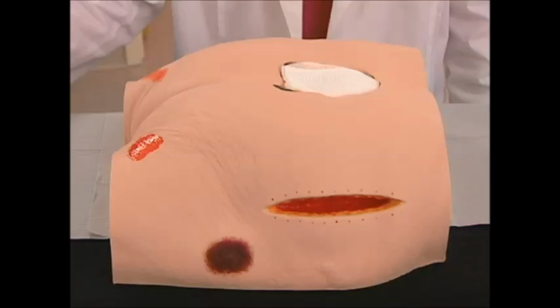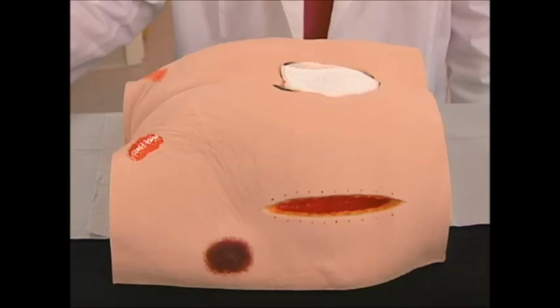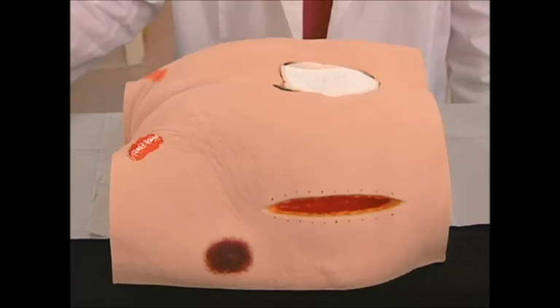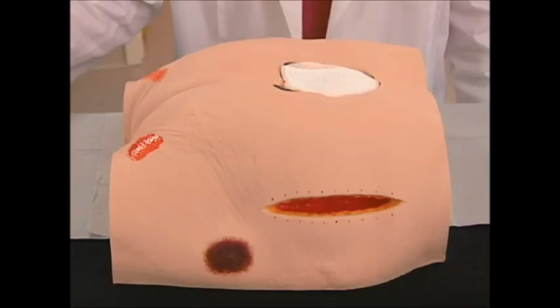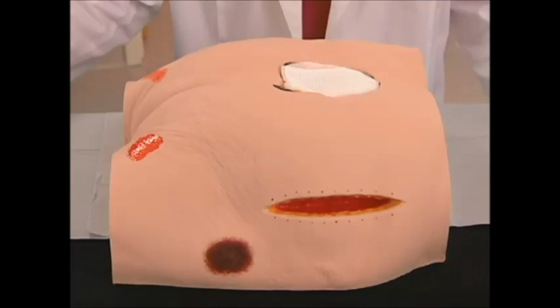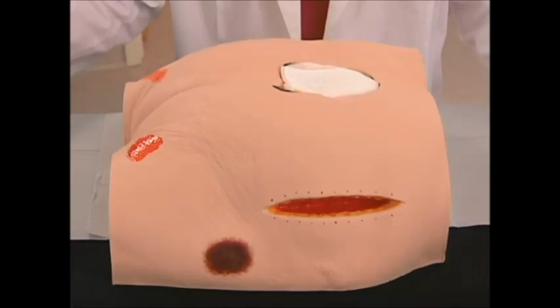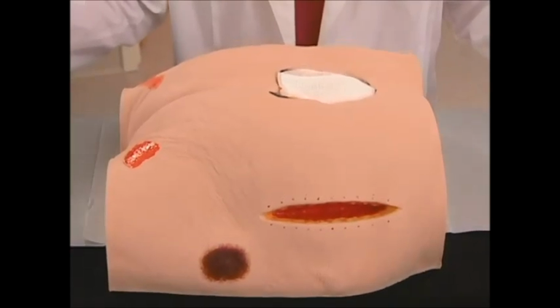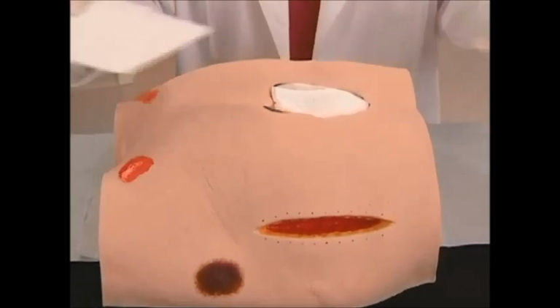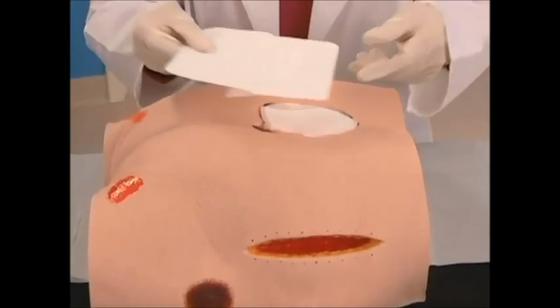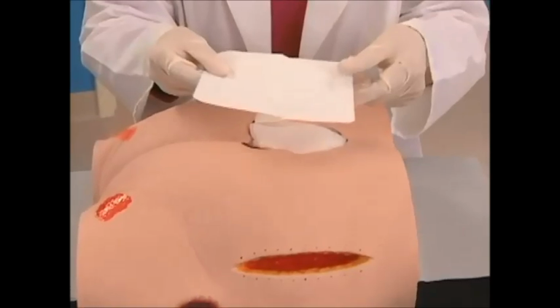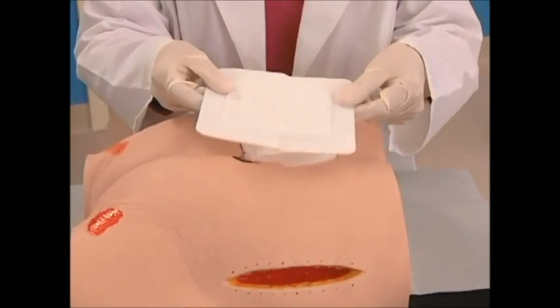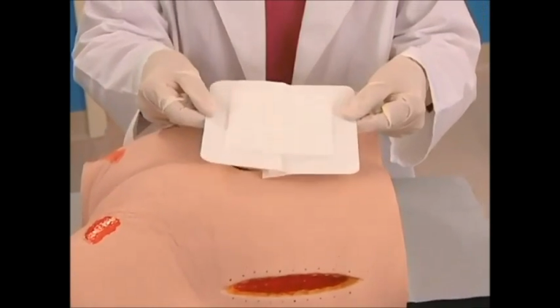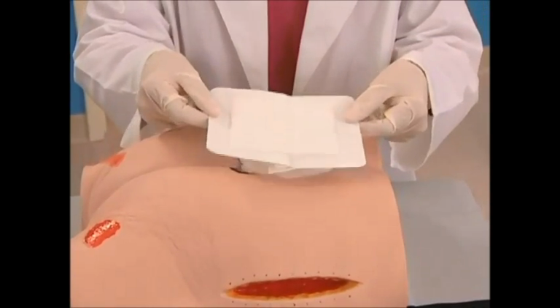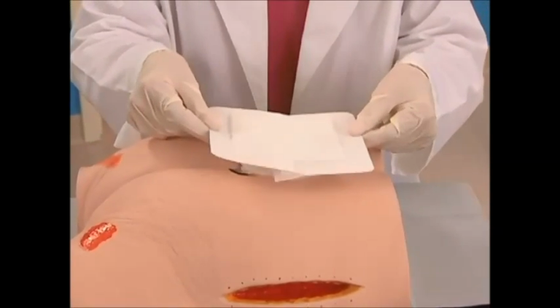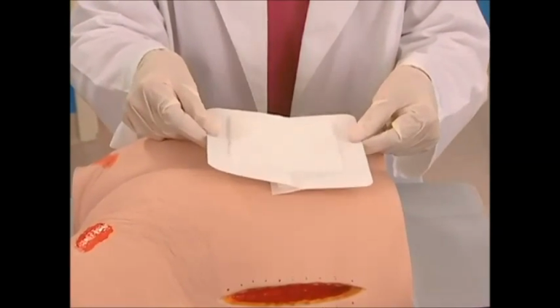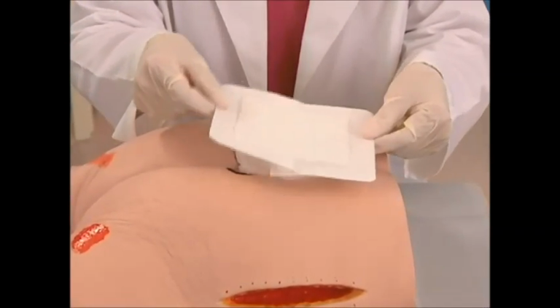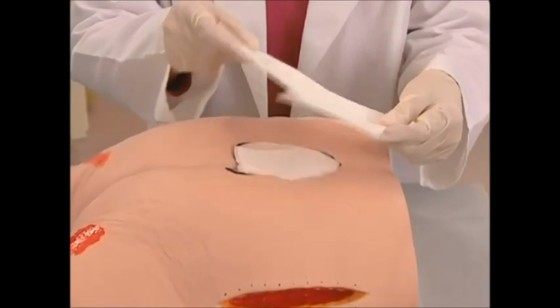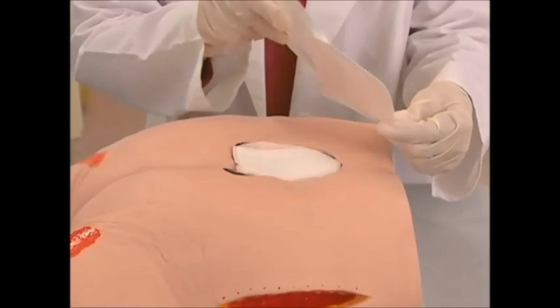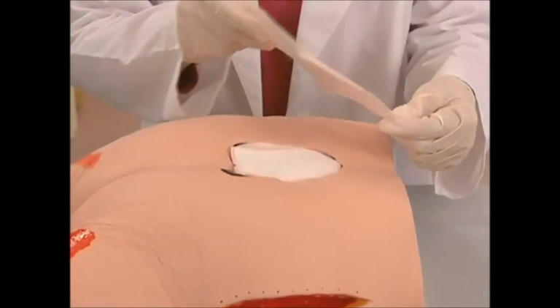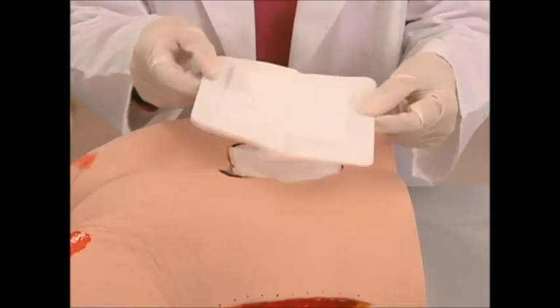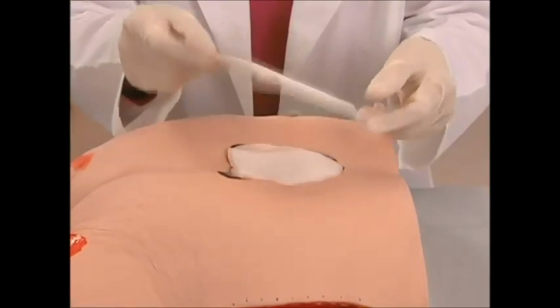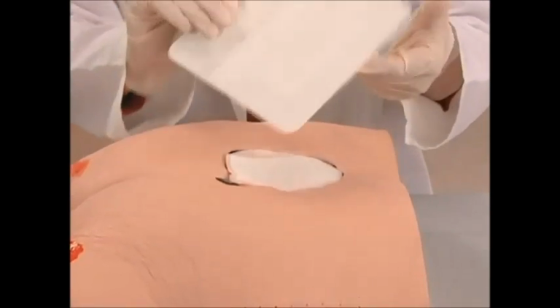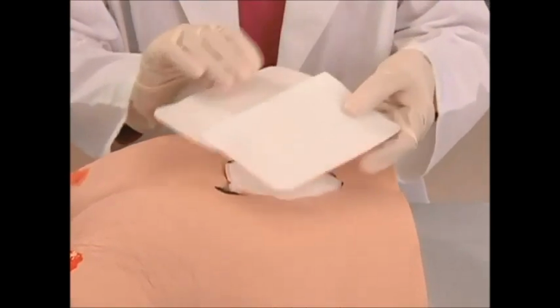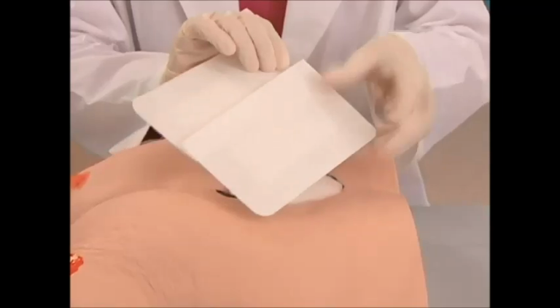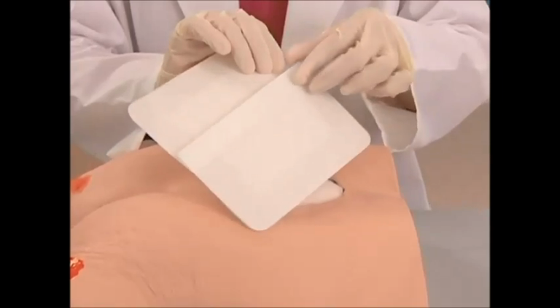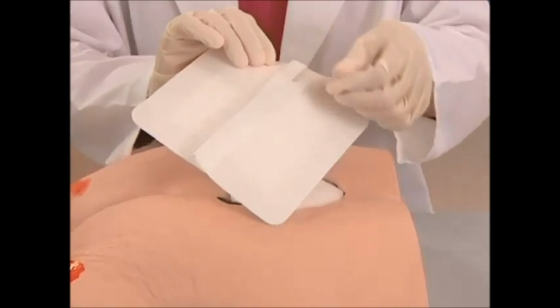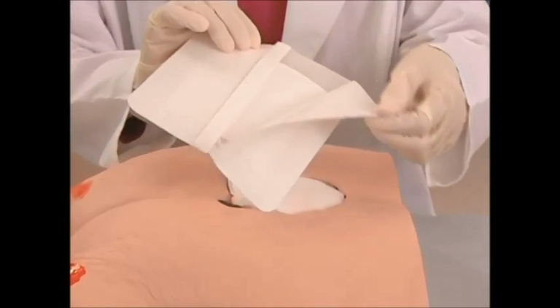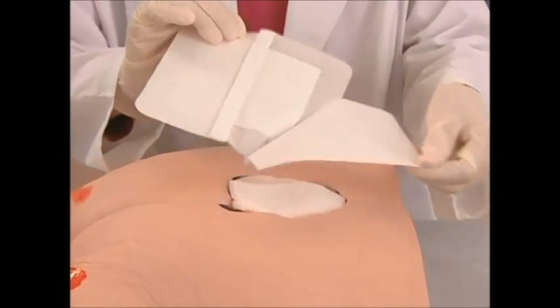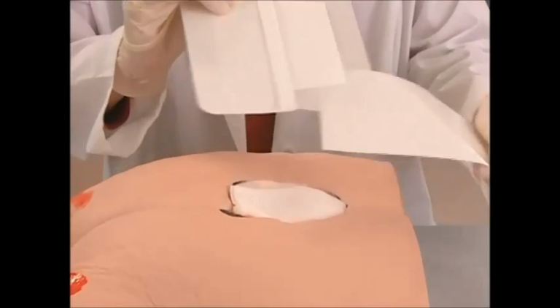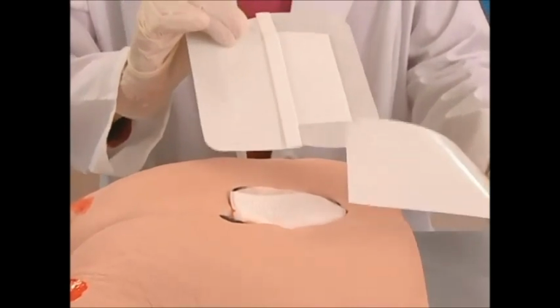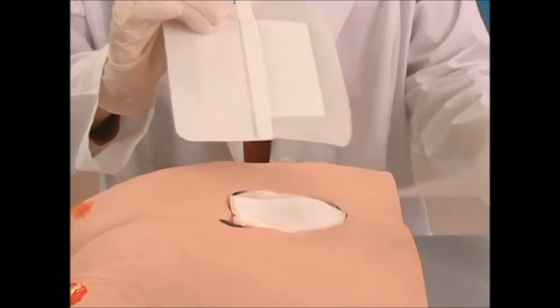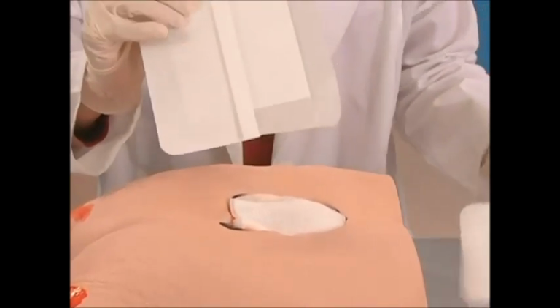To apply a typical composite dressing, first choose a dressing with a pad size slightly larger than the area of the wound. Open the dressing package by pulling the wrapper apart, and remove the release film from the dressing.